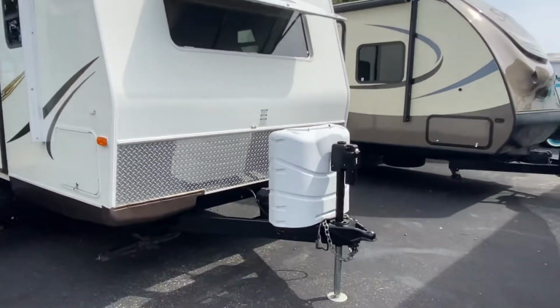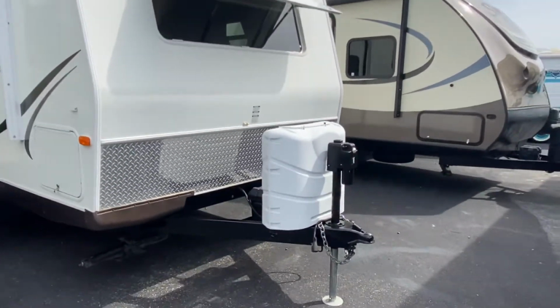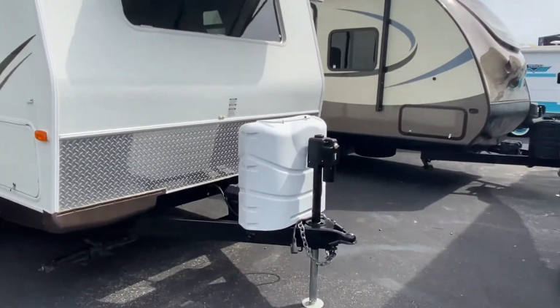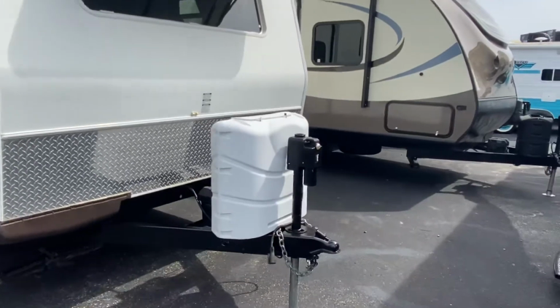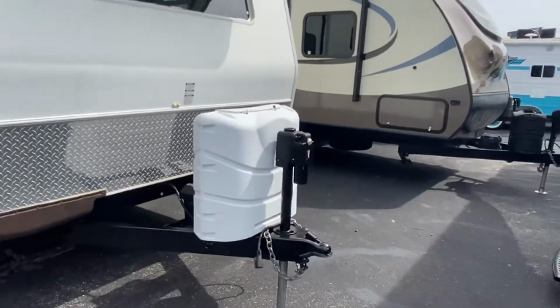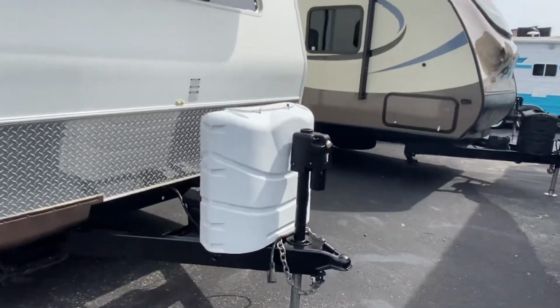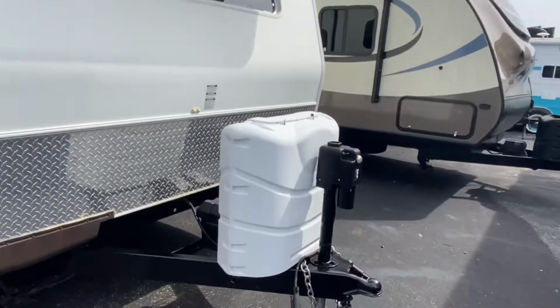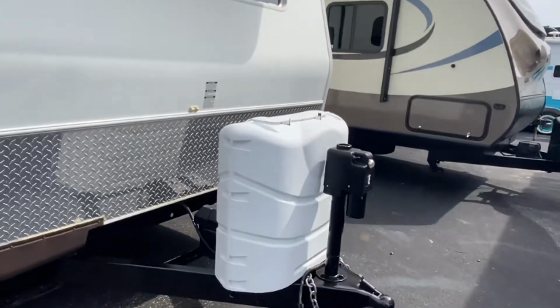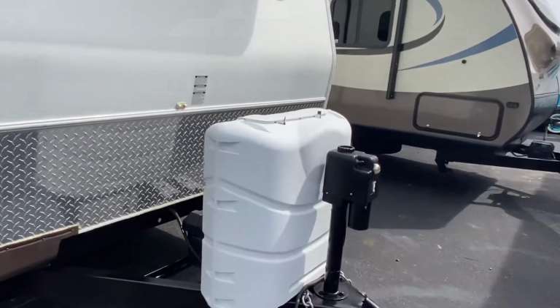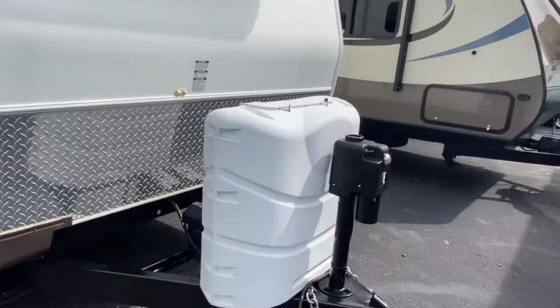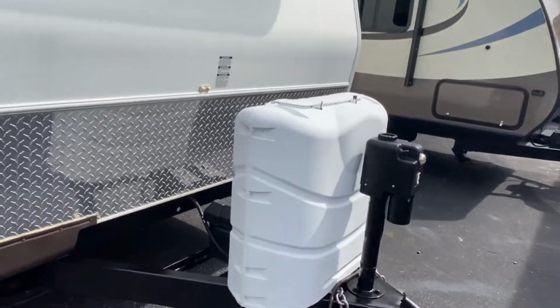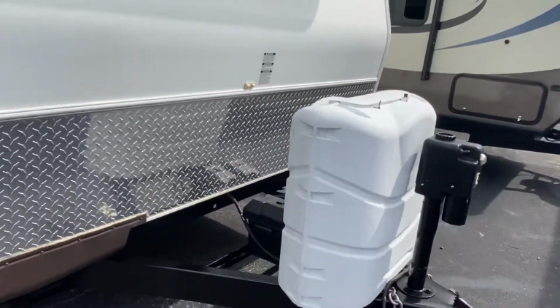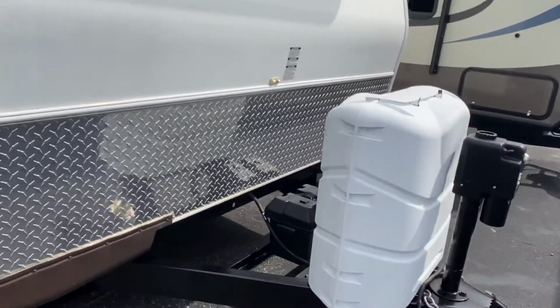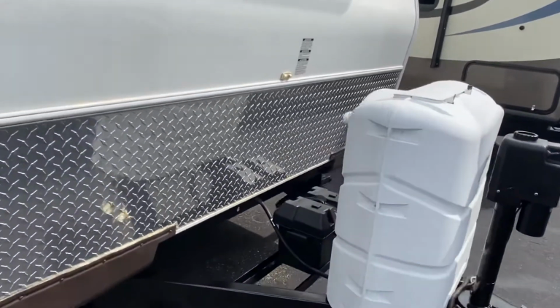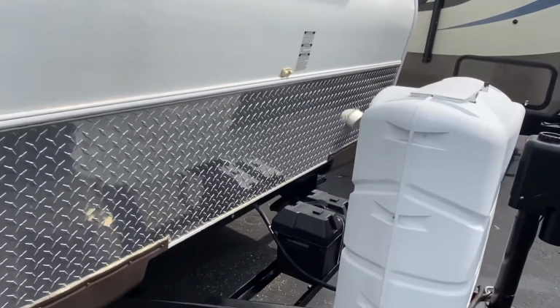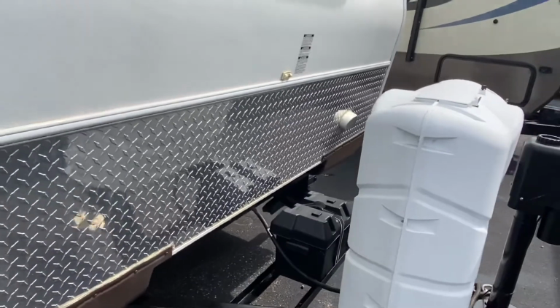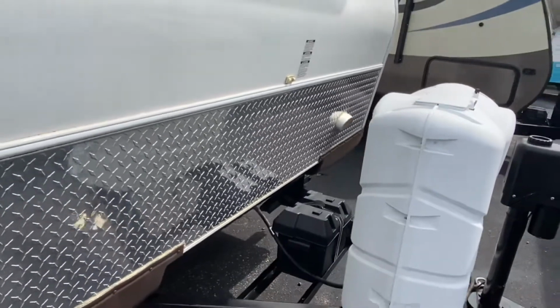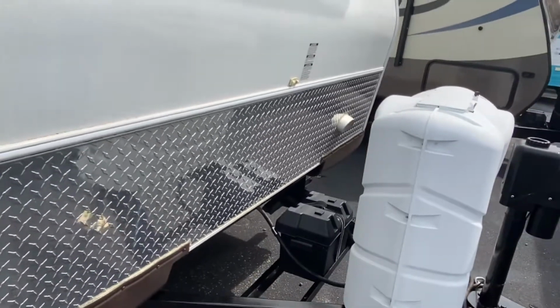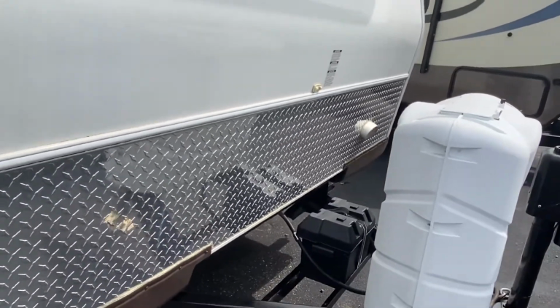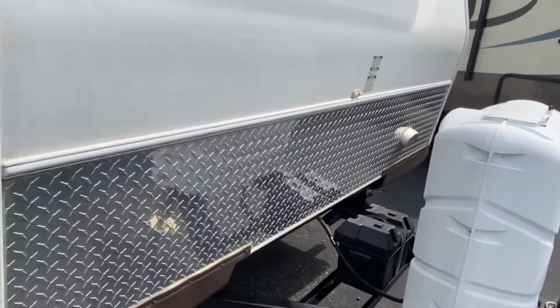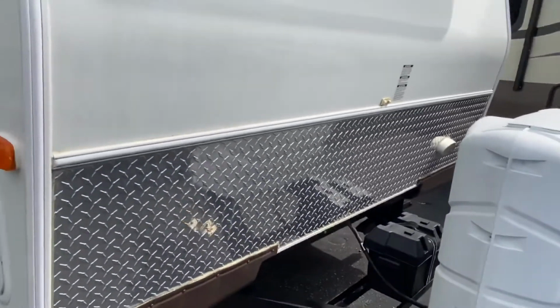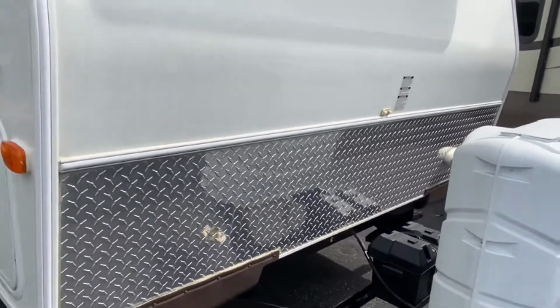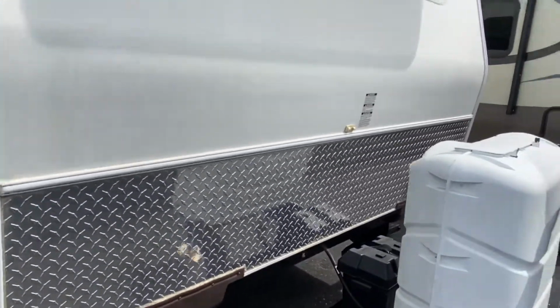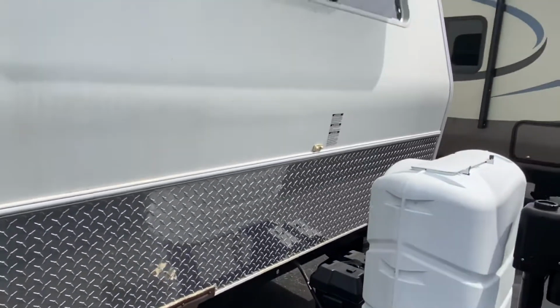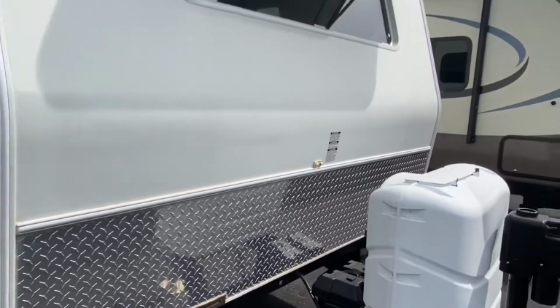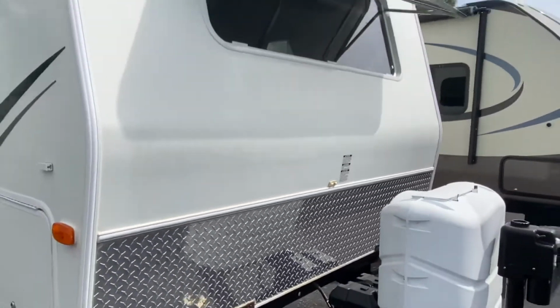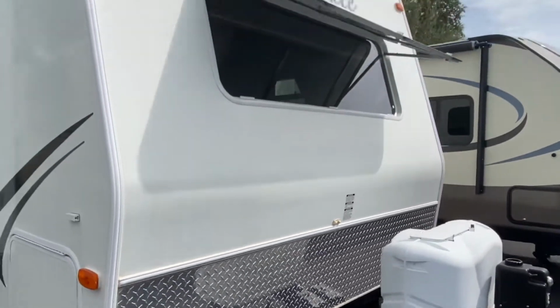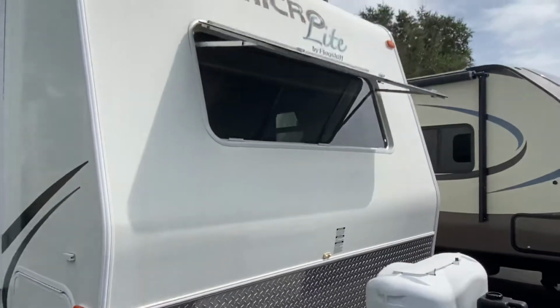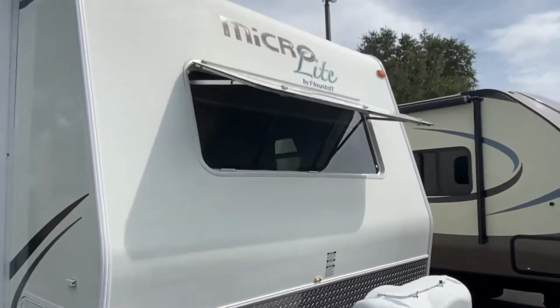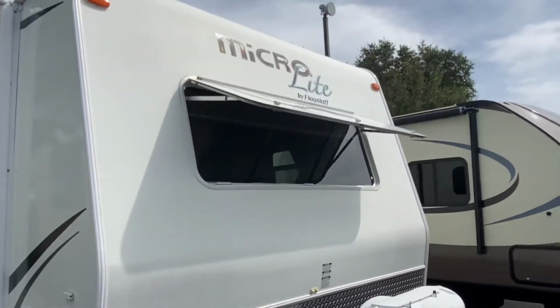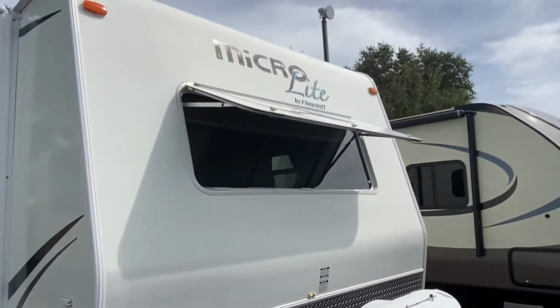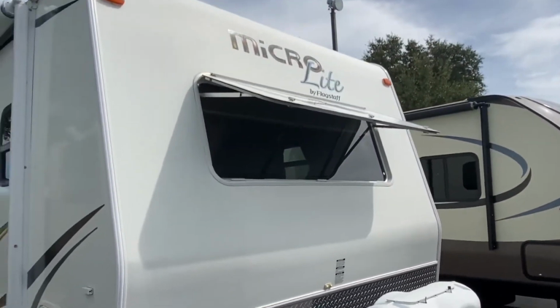Right up front you've got your power jack as well as your dual propane tank cover, a 24 deep cycle battery, a nice little rock diamond guard in the front, and a huge front window to let a ton of light in.